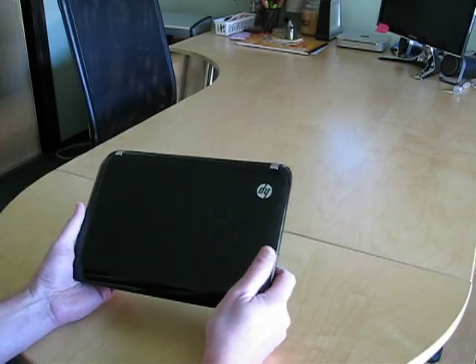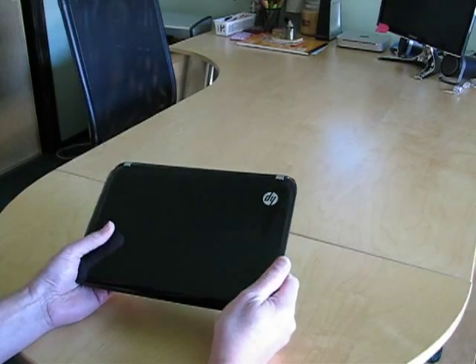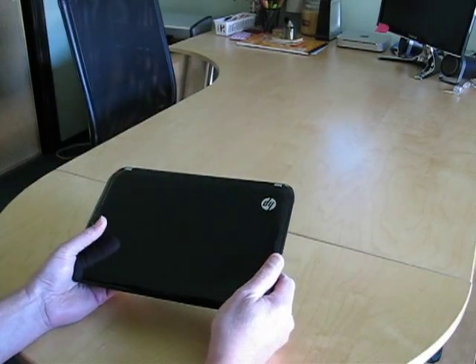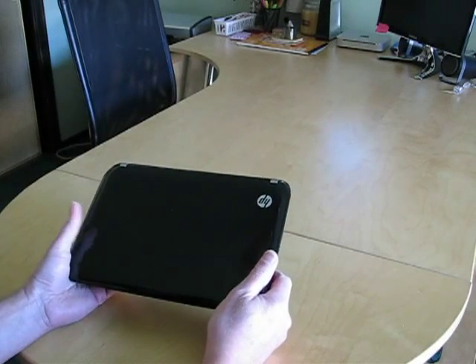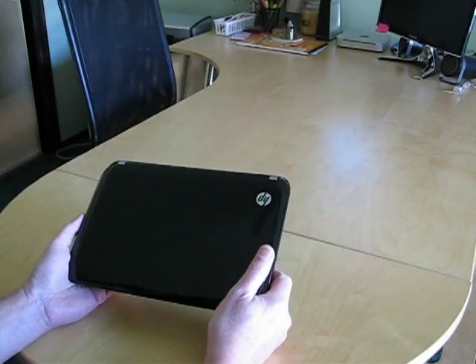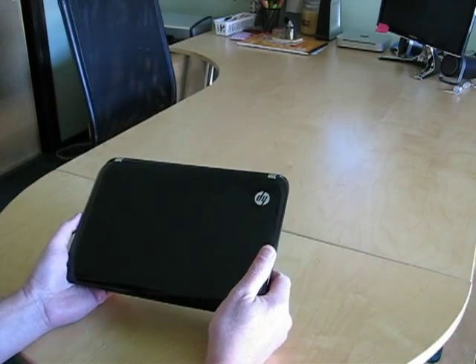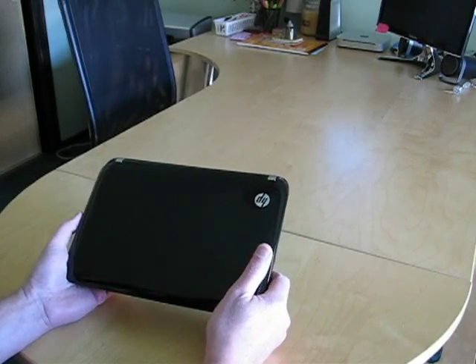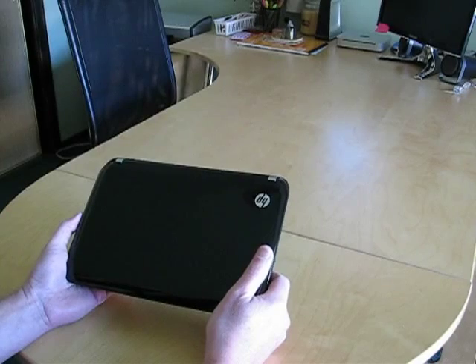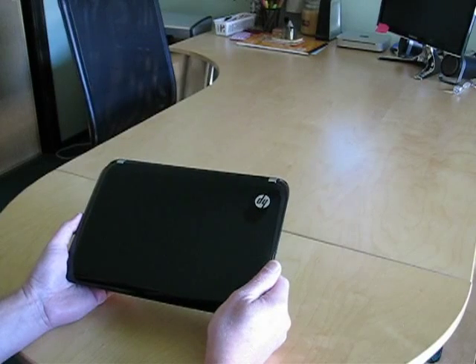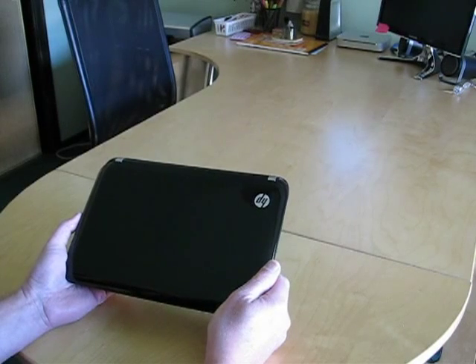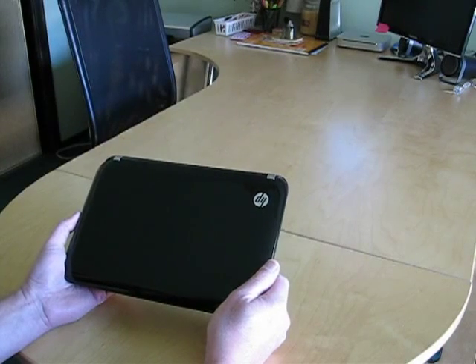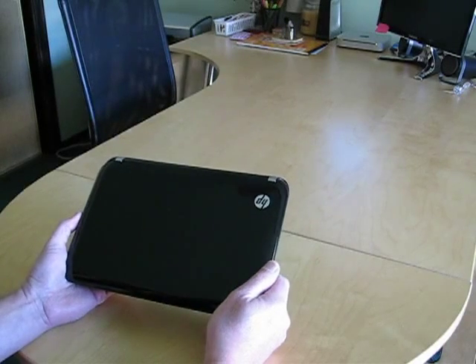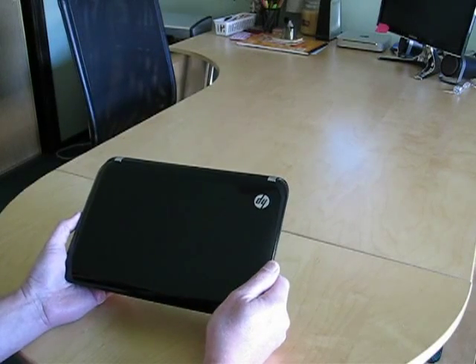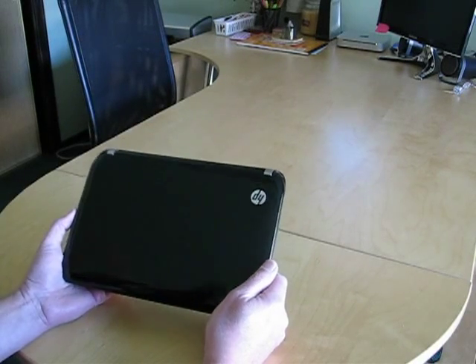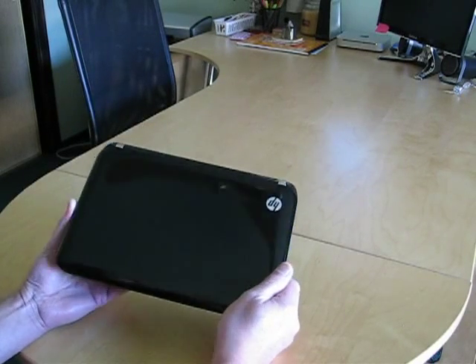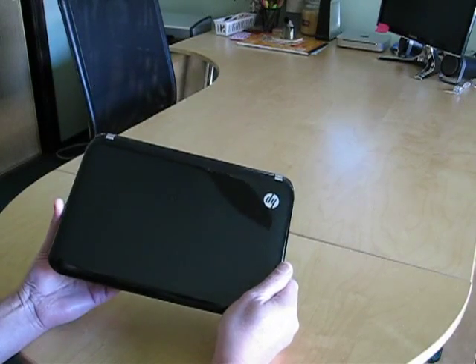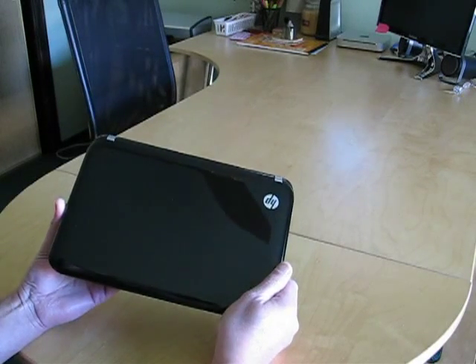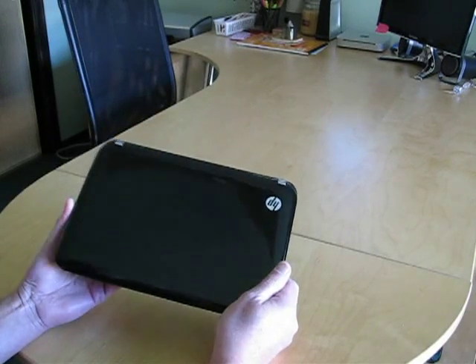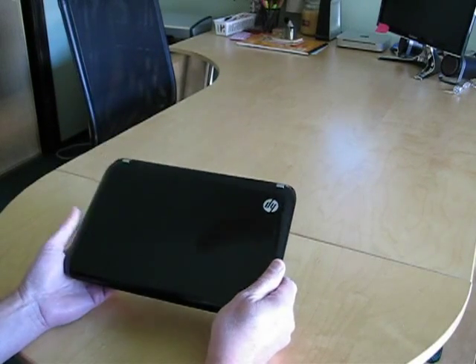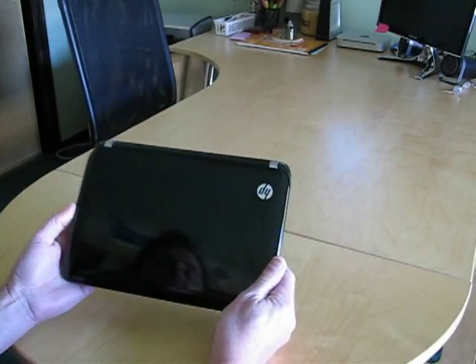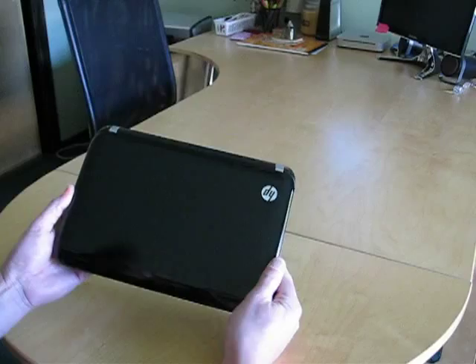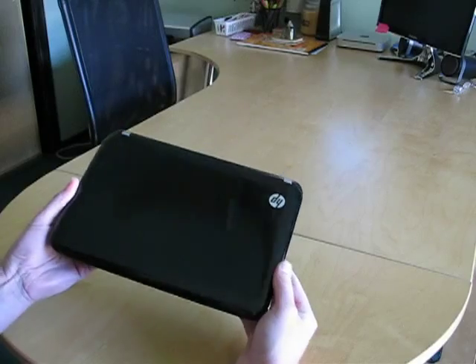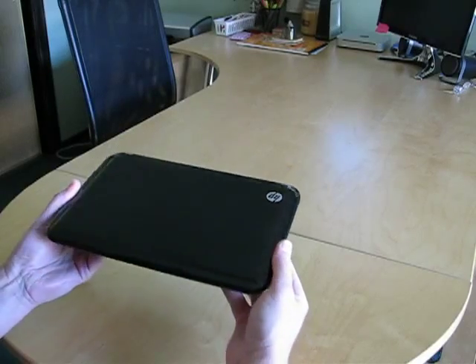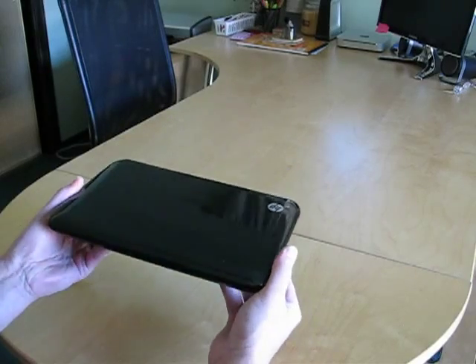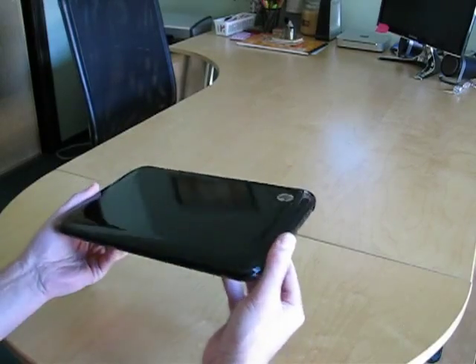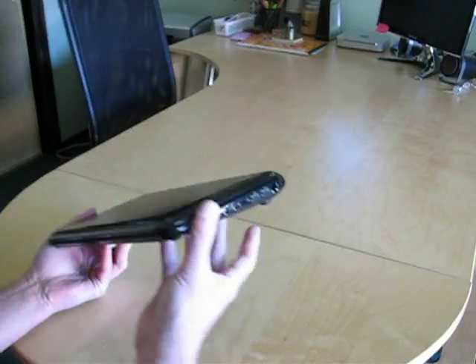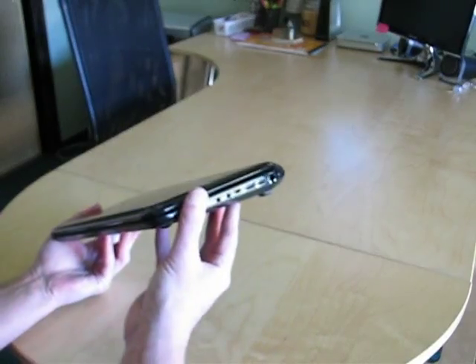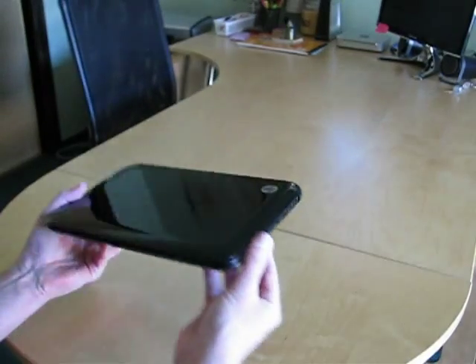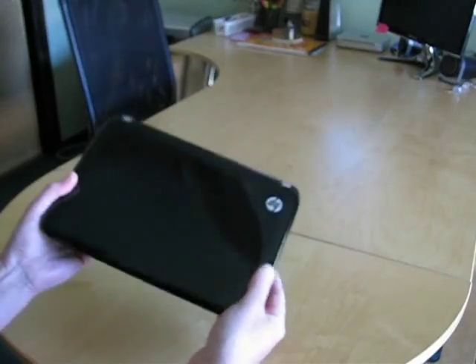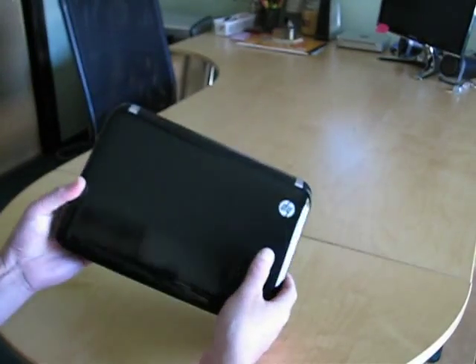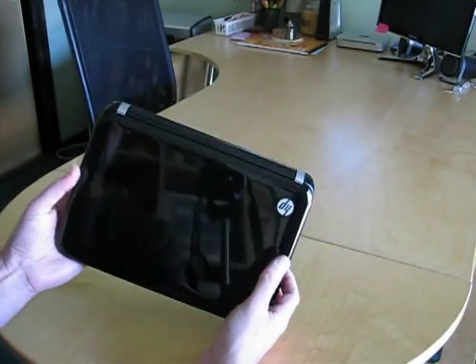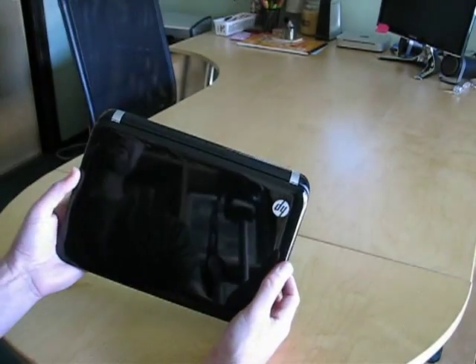It's not quite as big as the battery on the Asus 1025C, but pretty close, so it's a good-sized battery. You'll notice the design is very similar. If you've seen my prior reviews of the 1103, it's very similar to the 1103.